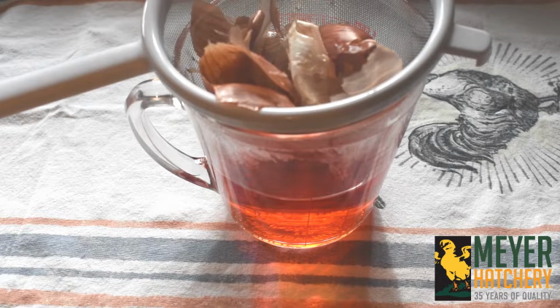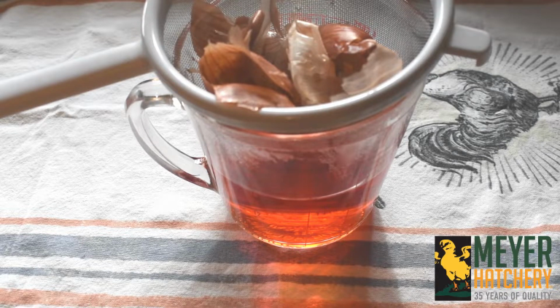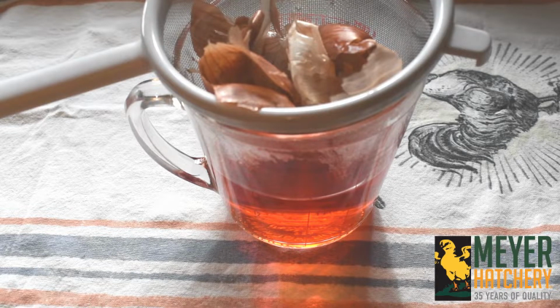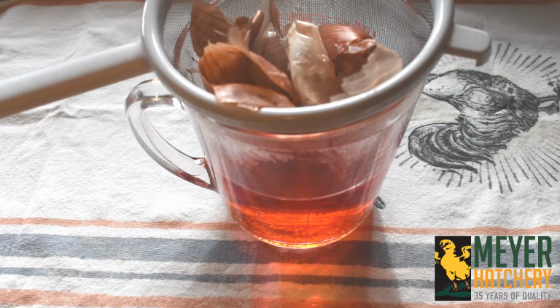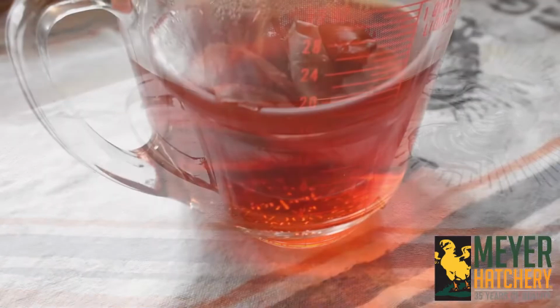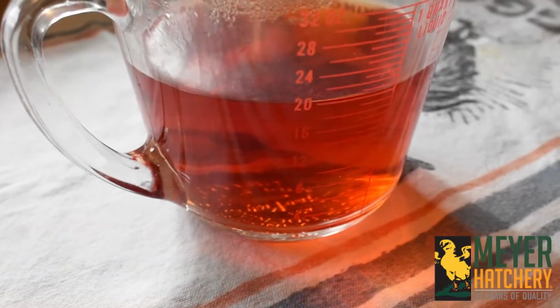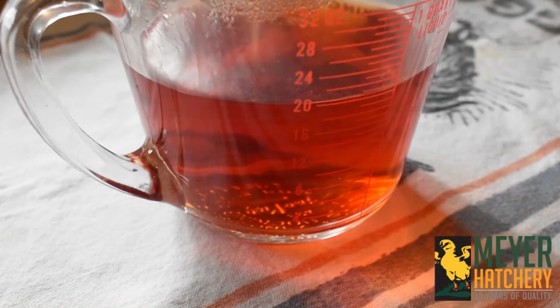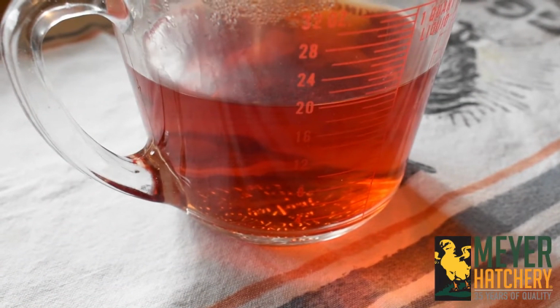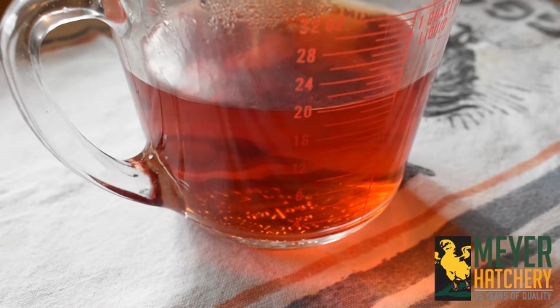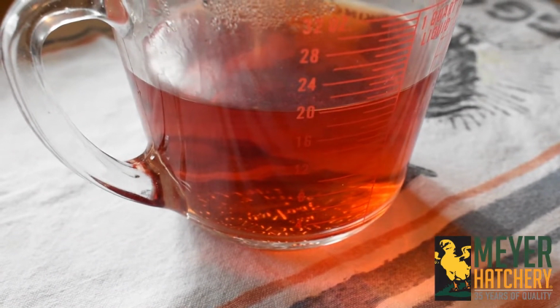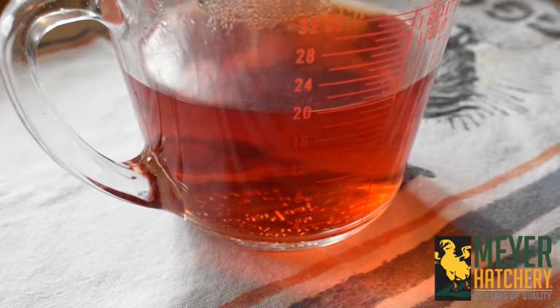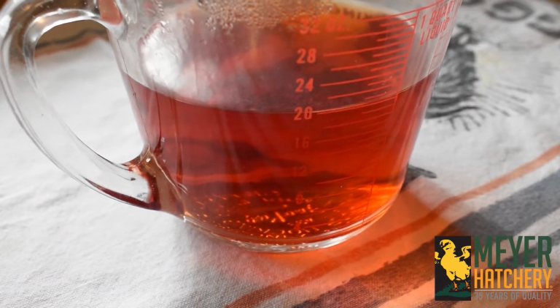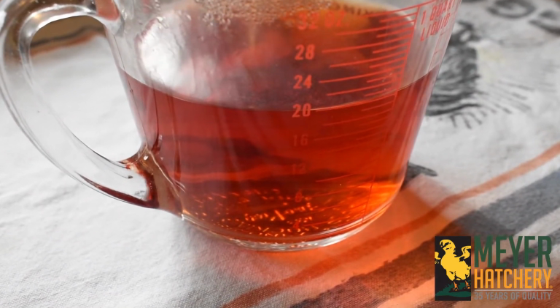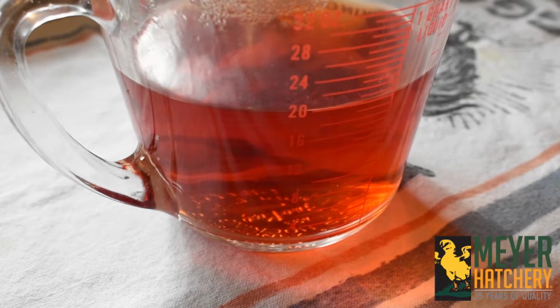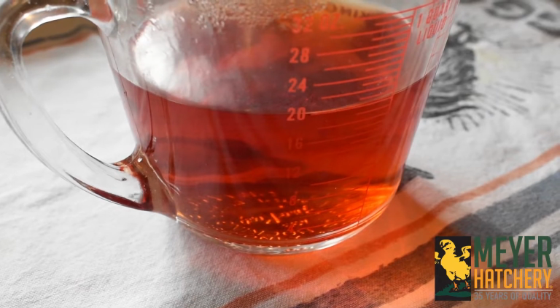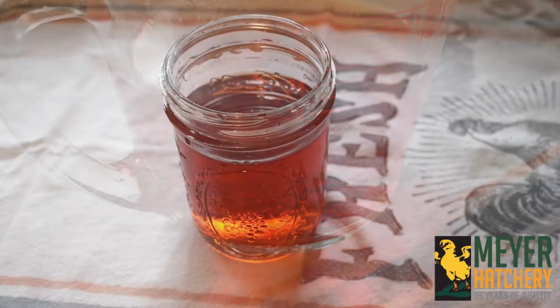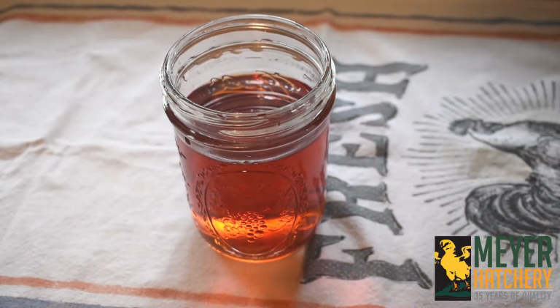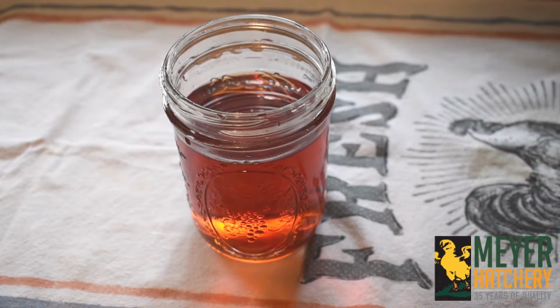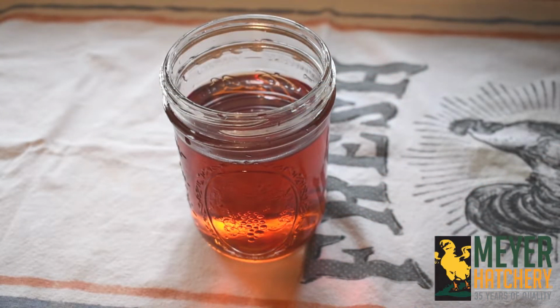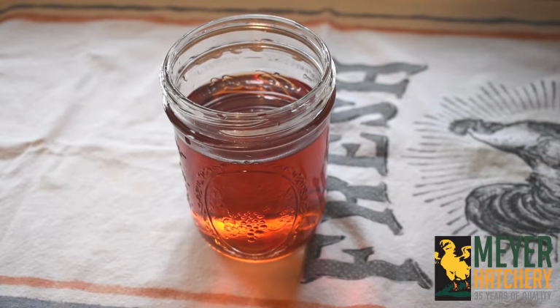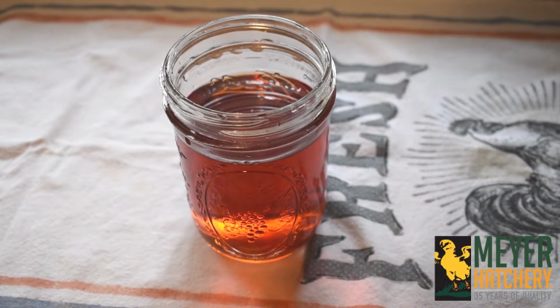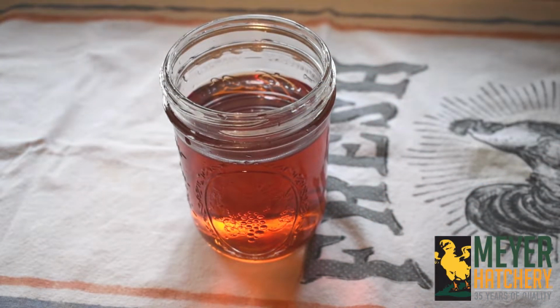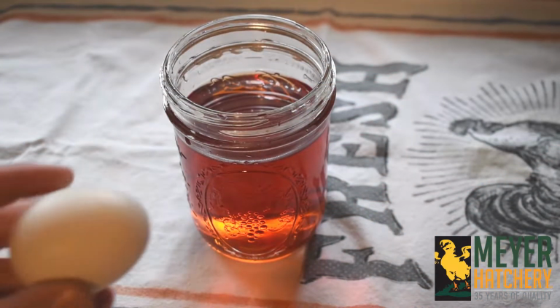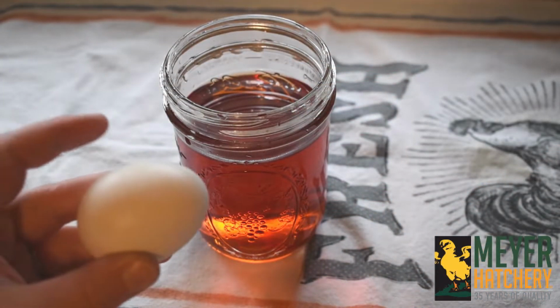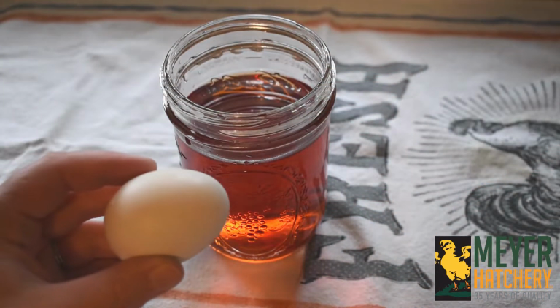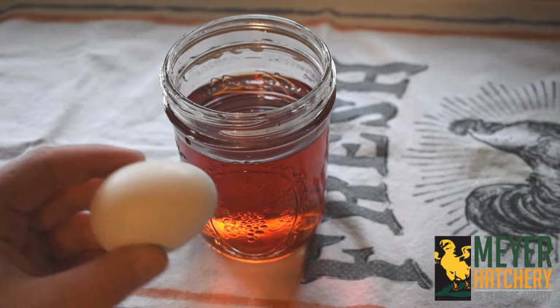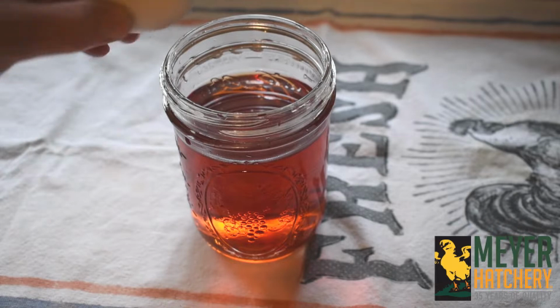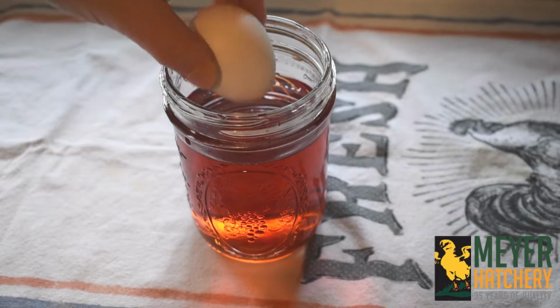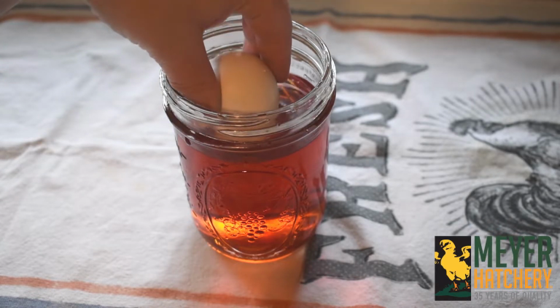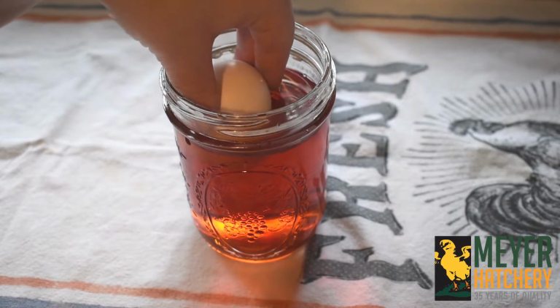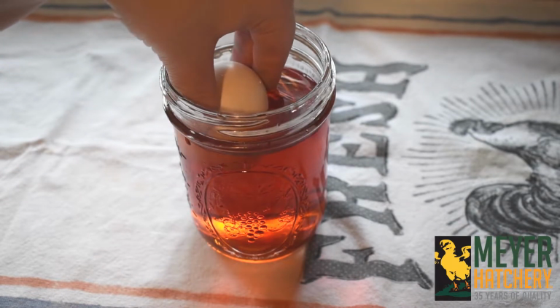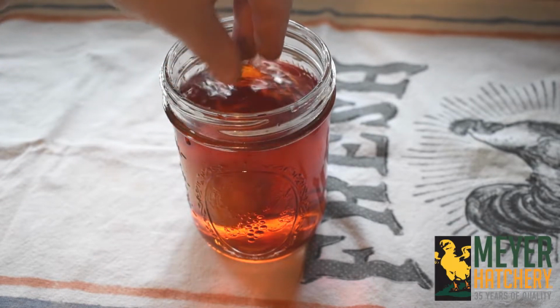Look at that great color! After your egg dye has completely cooled, place your hard-boiled egg into the dye. Allow your egg to sit for a few minutes. The longer it sits, the deeper the color.